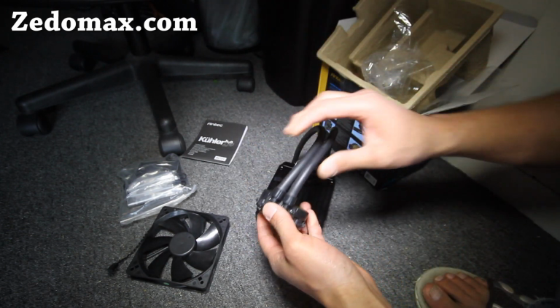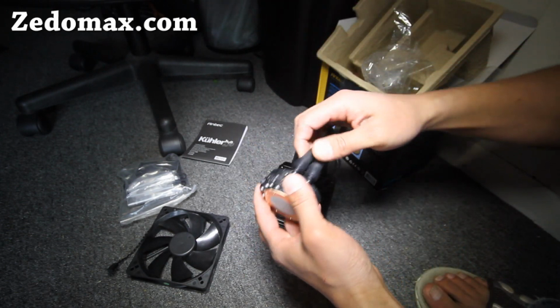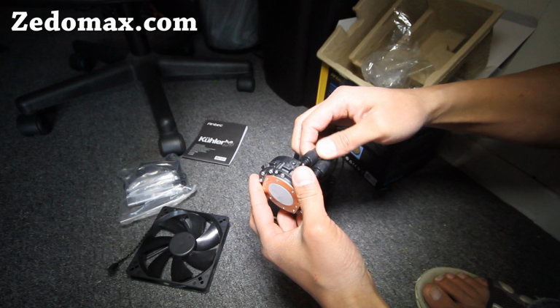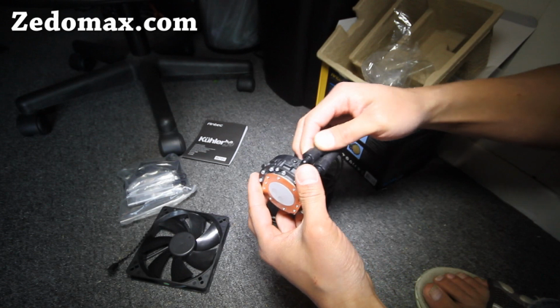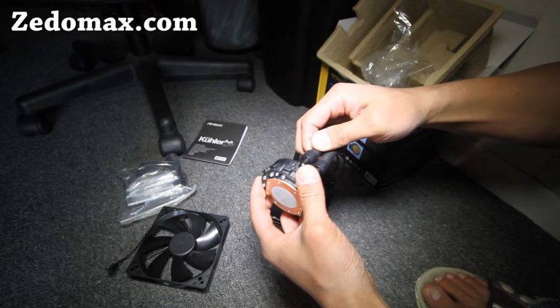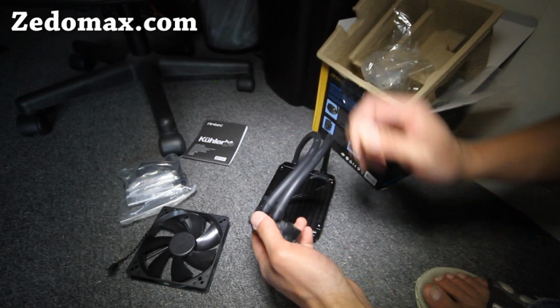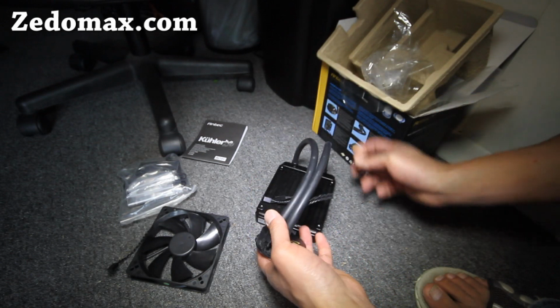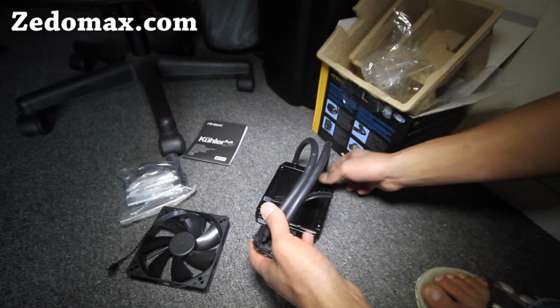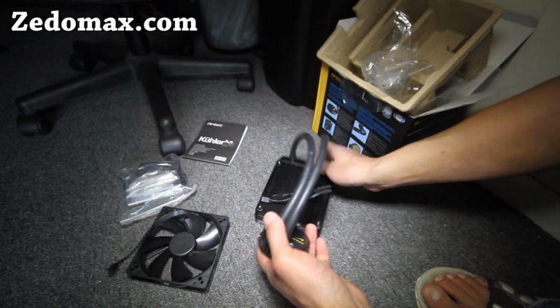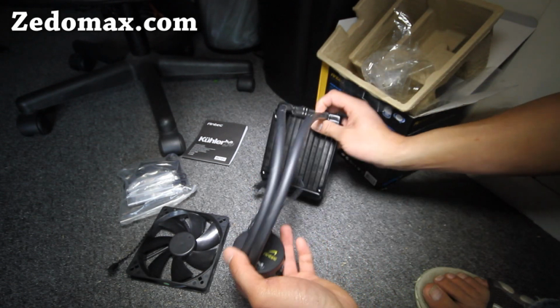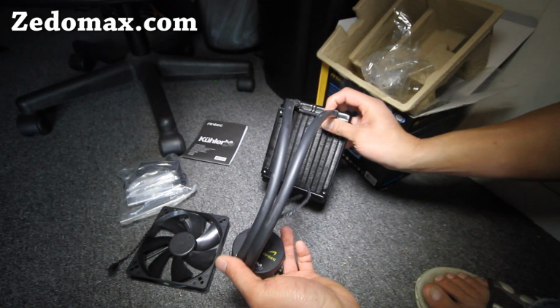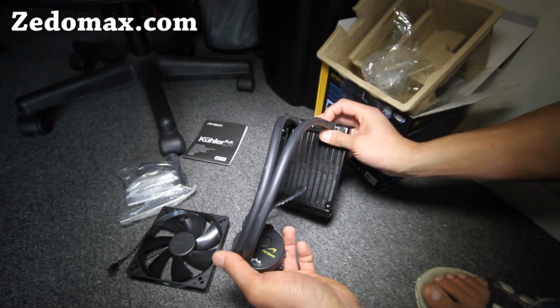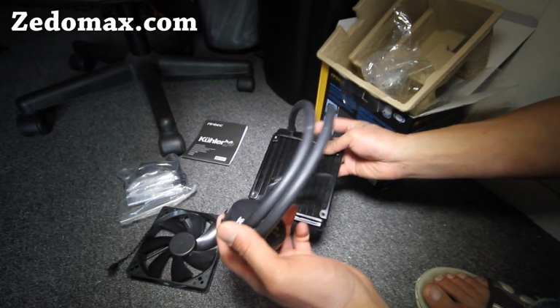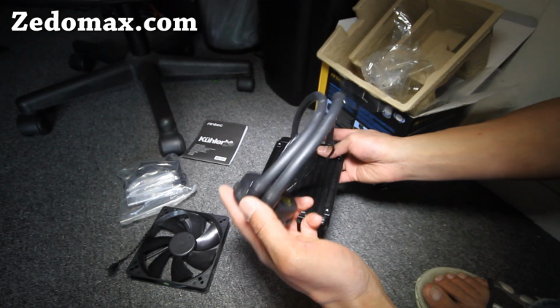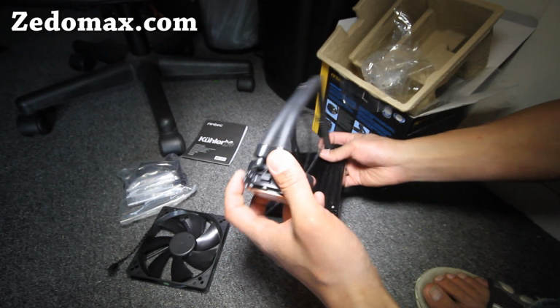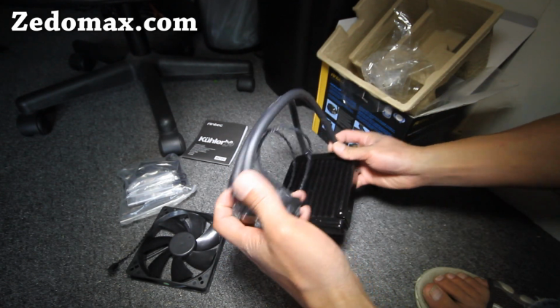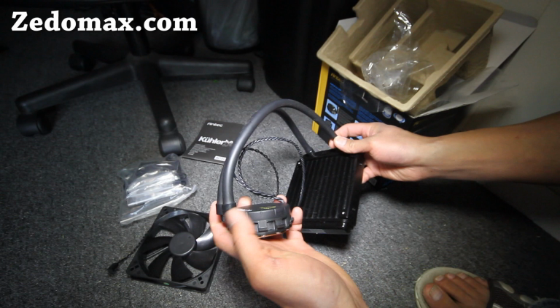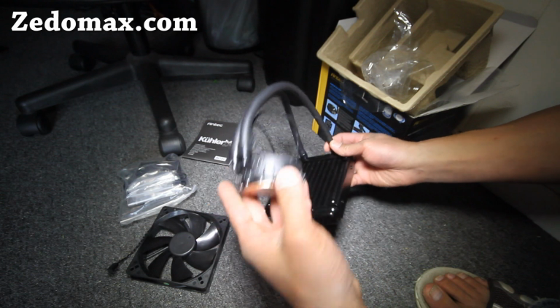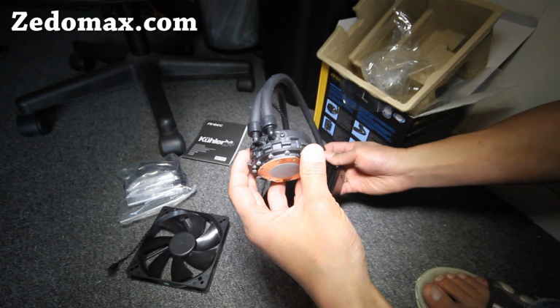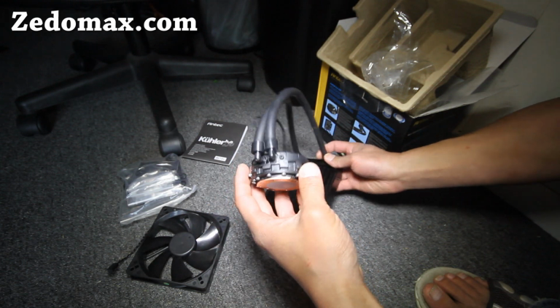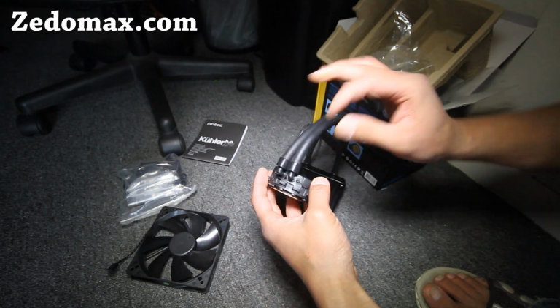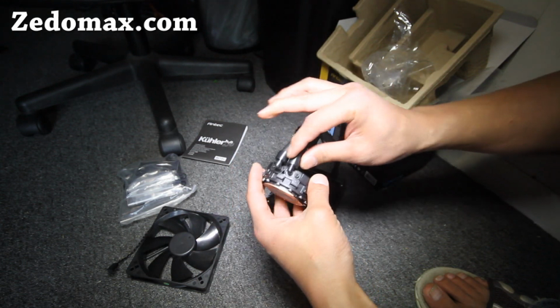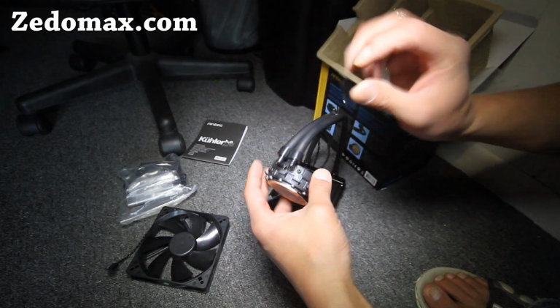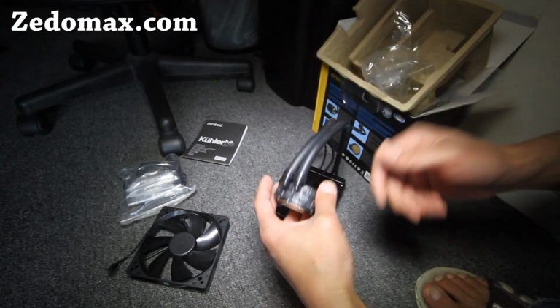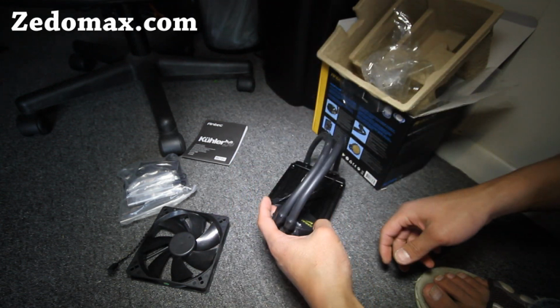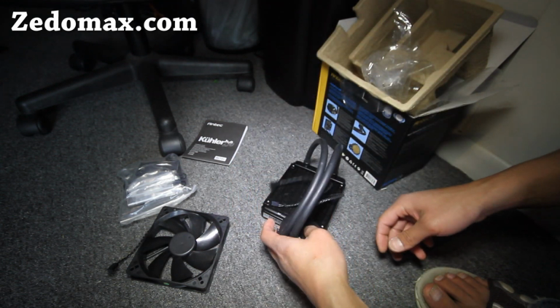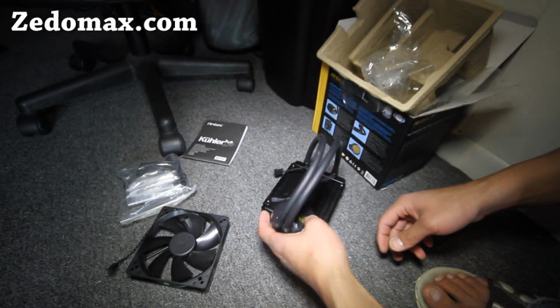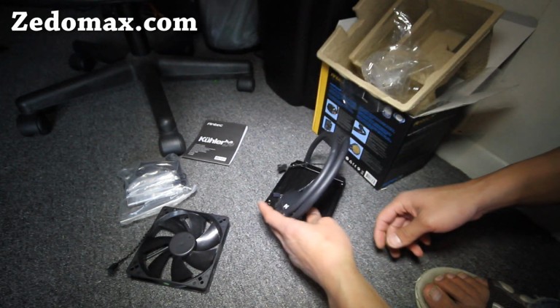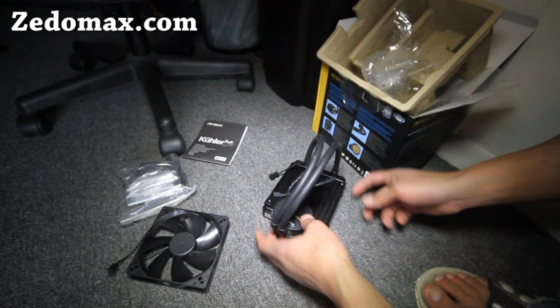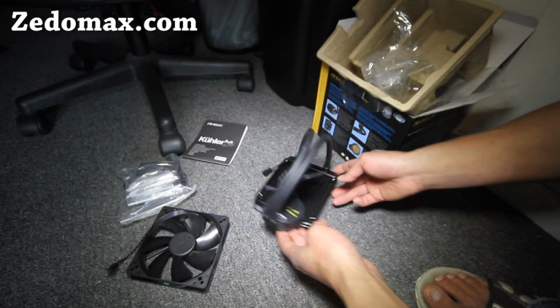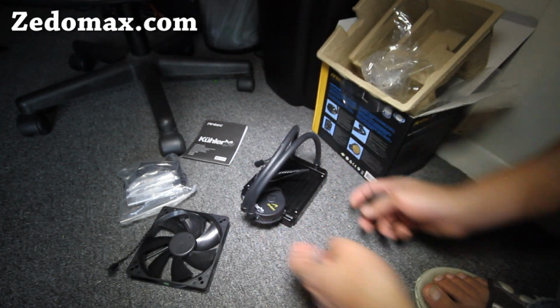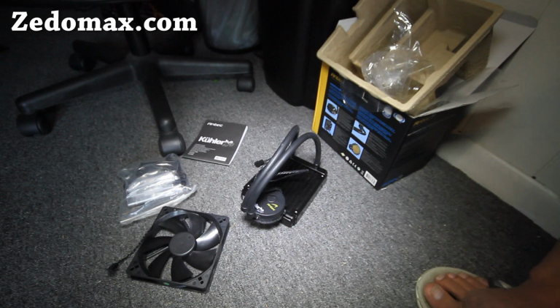Just be careful — there's already liquid in there, so you don't want to twist it or anything. Just make sure you don't twist it so it doesn't break.